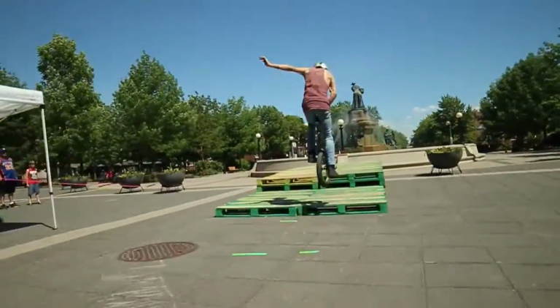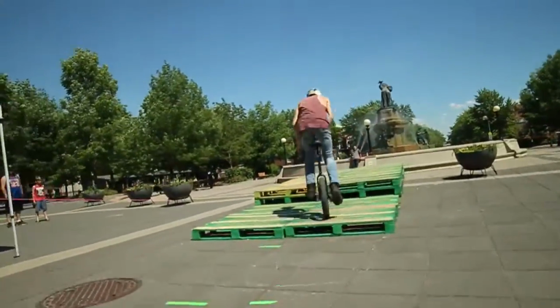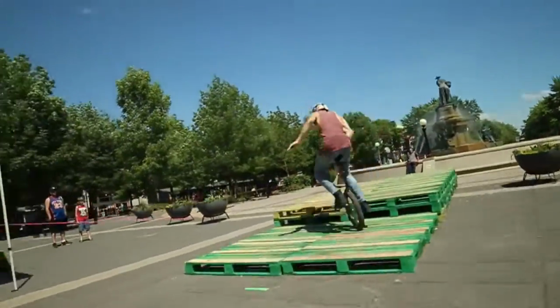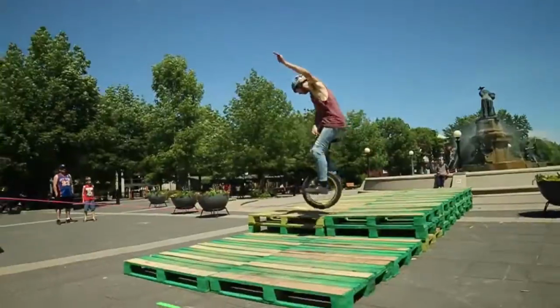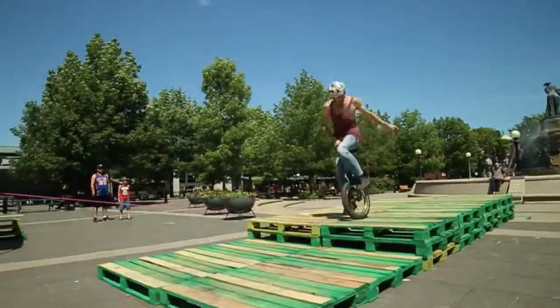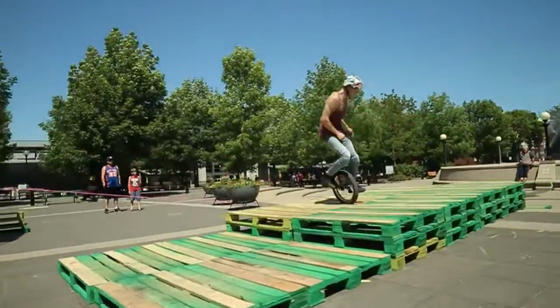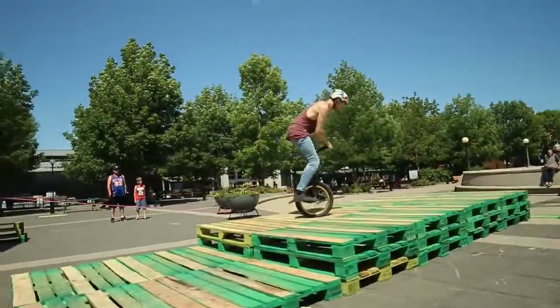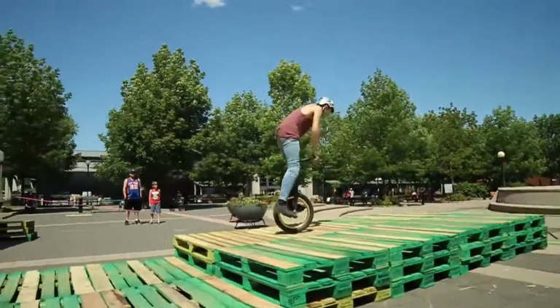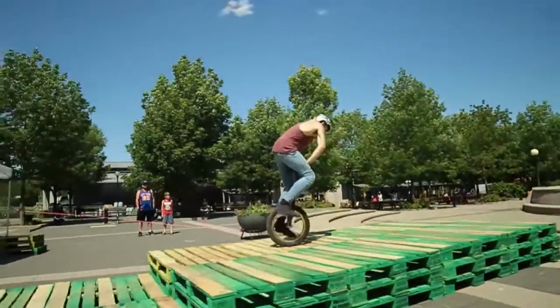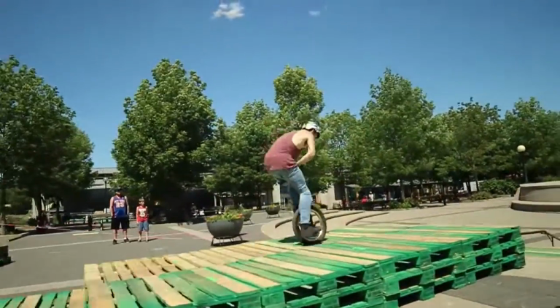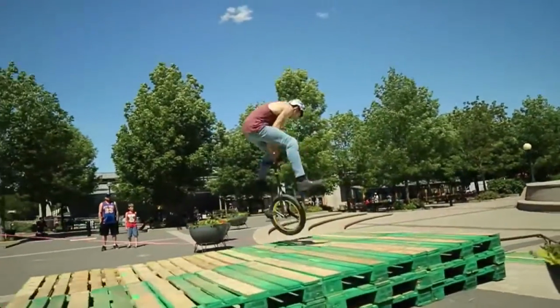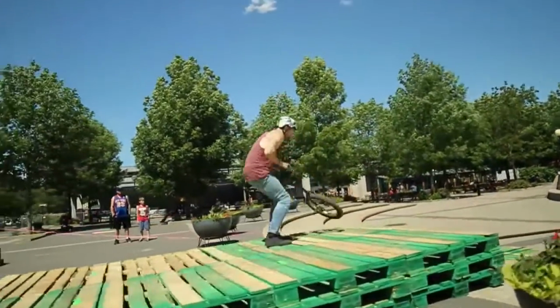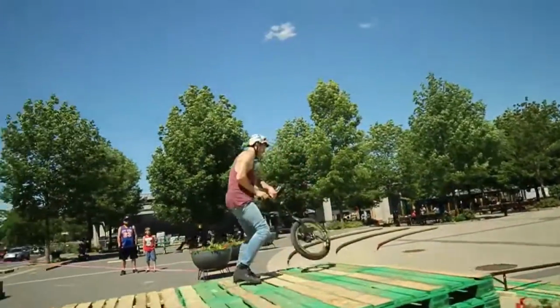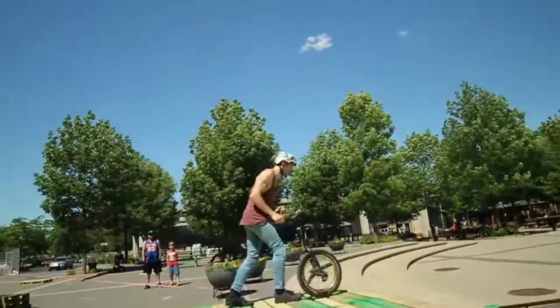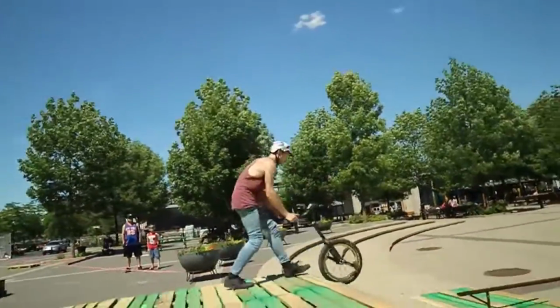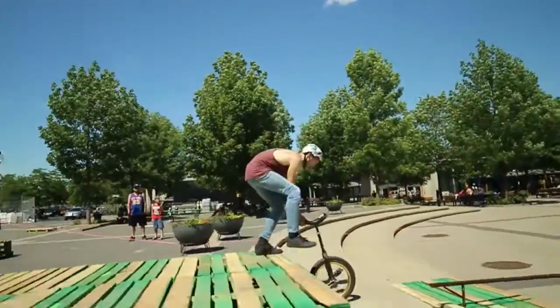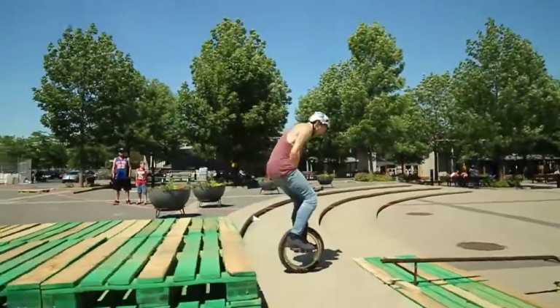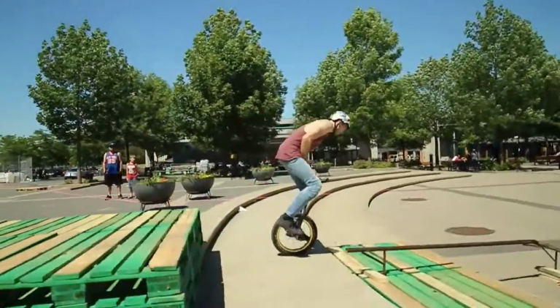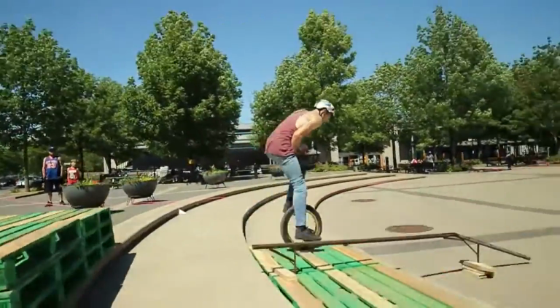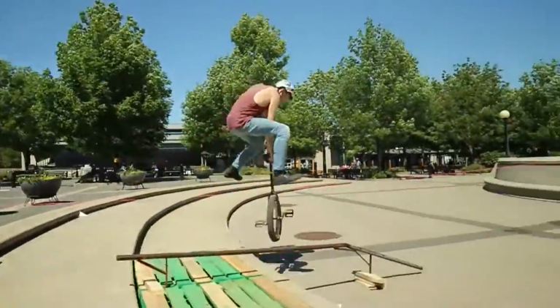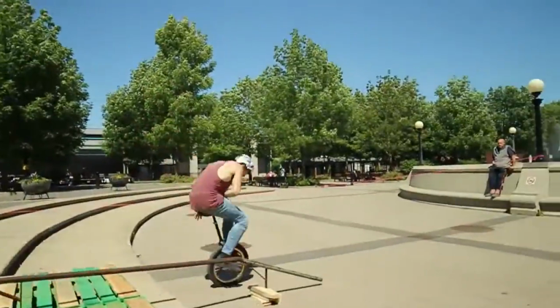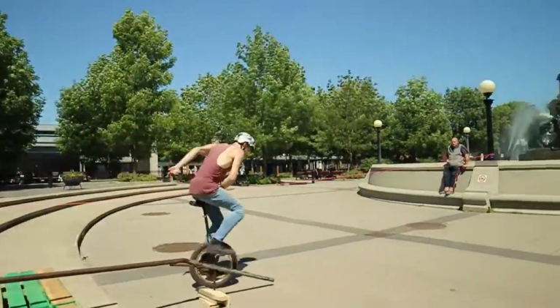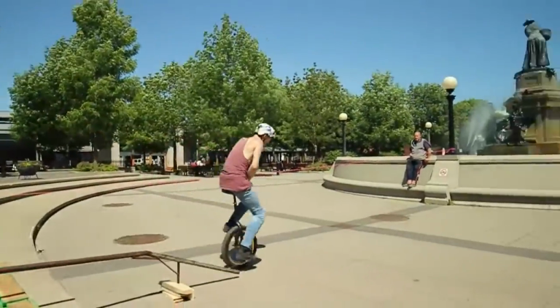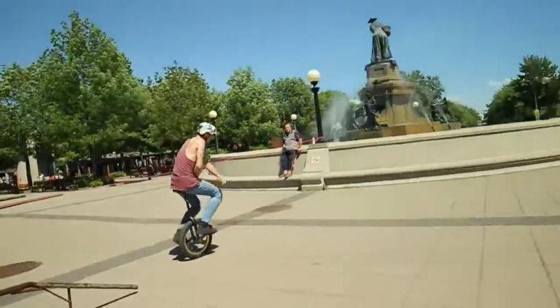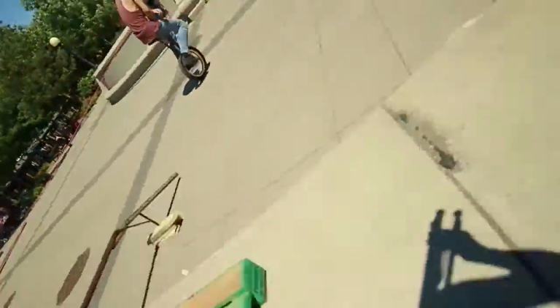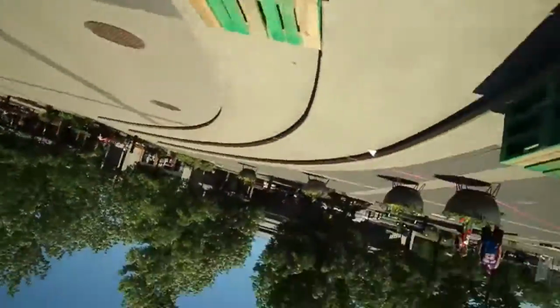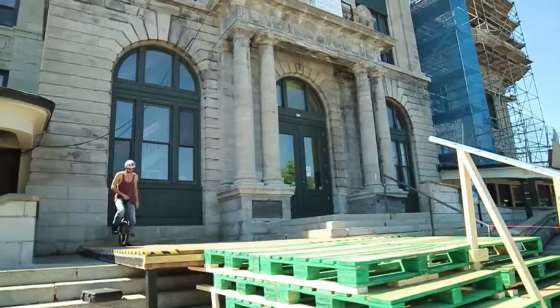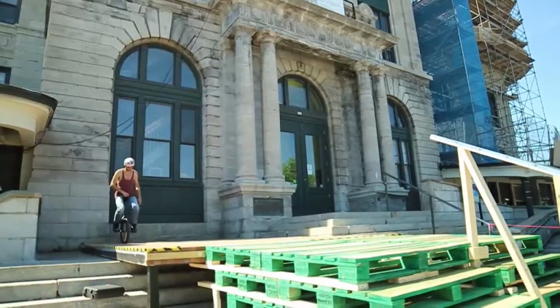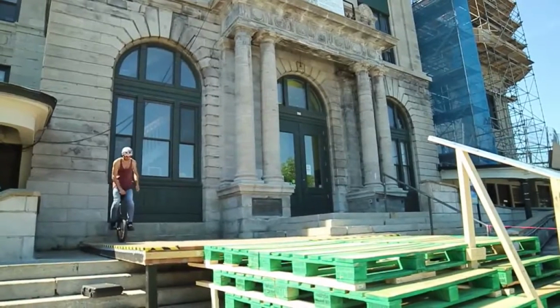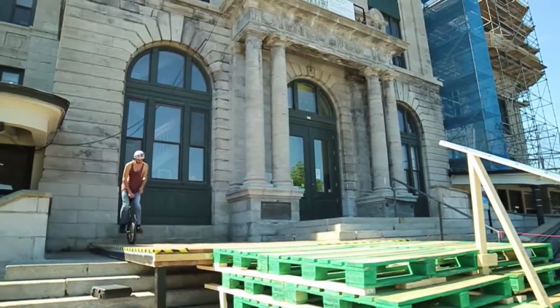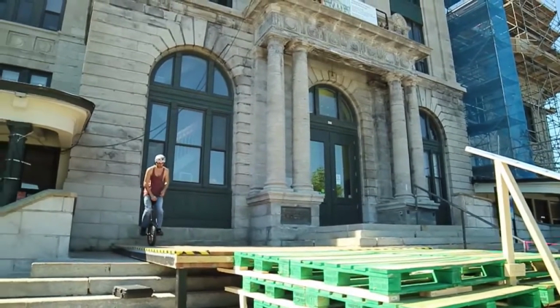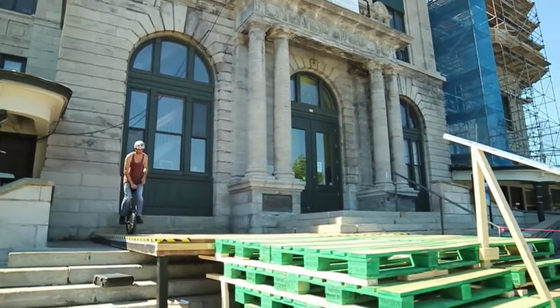1 footer up. Running up the big box. 540 unispin attempt. Inflip down. Great run out.